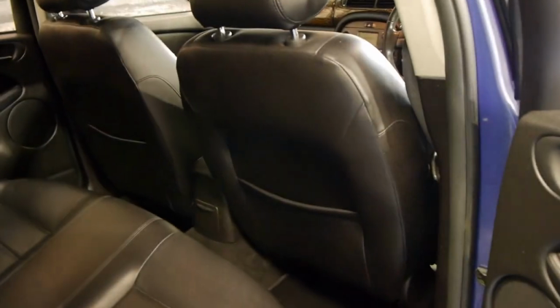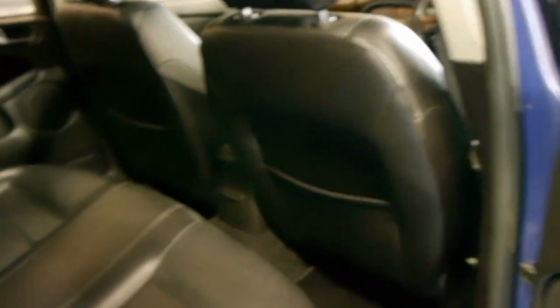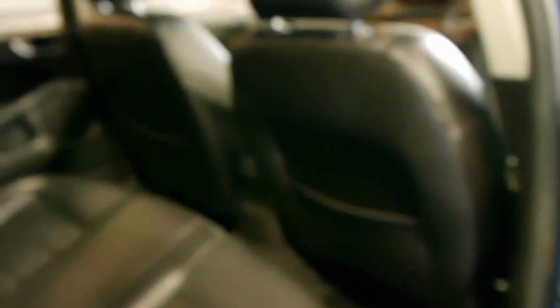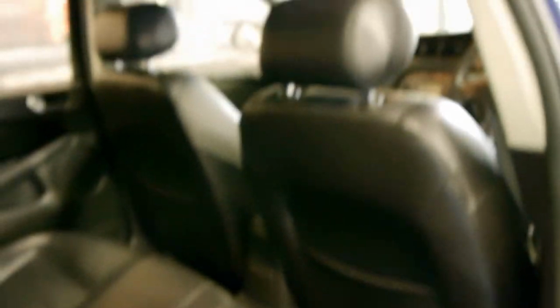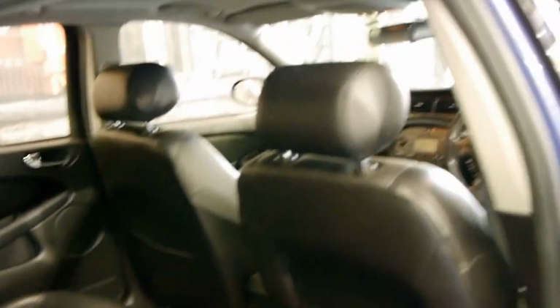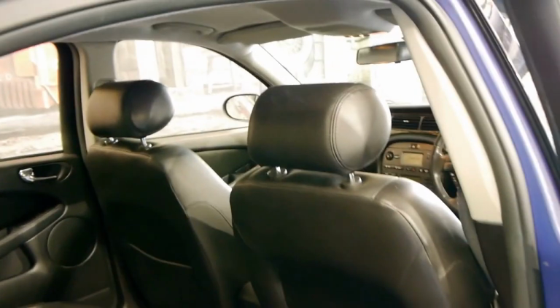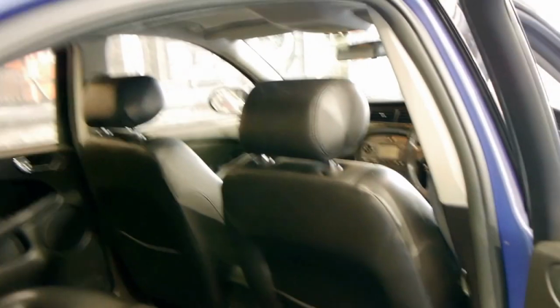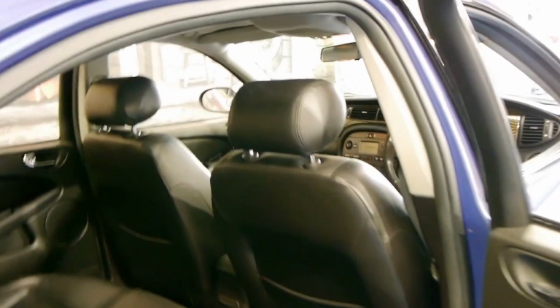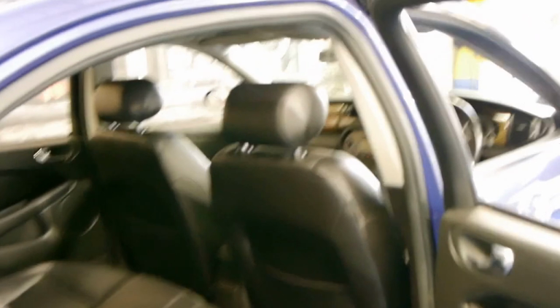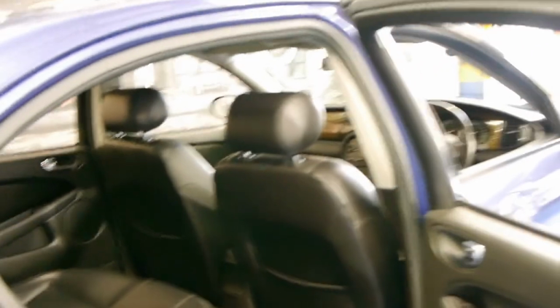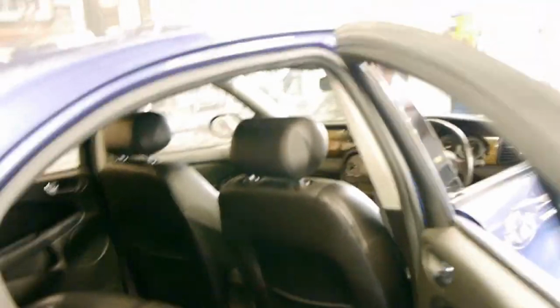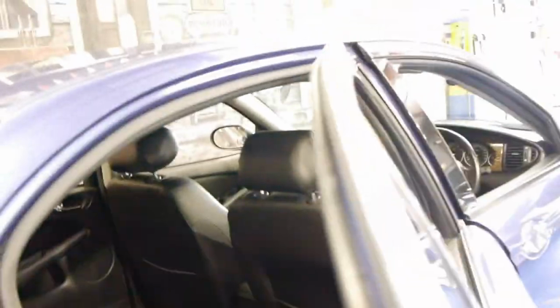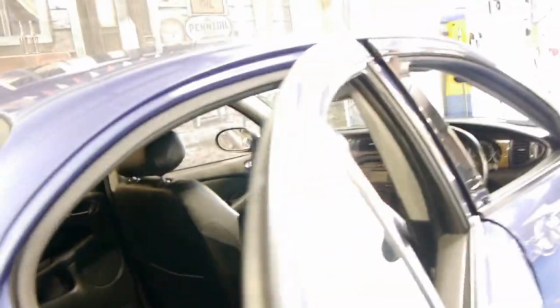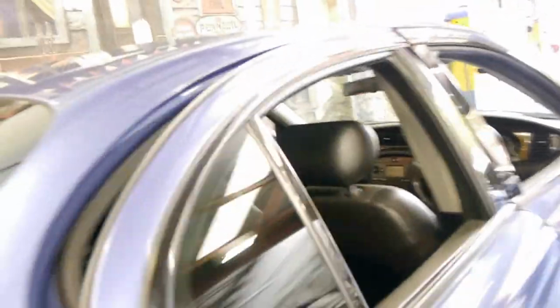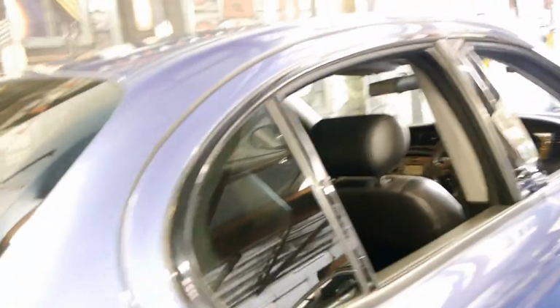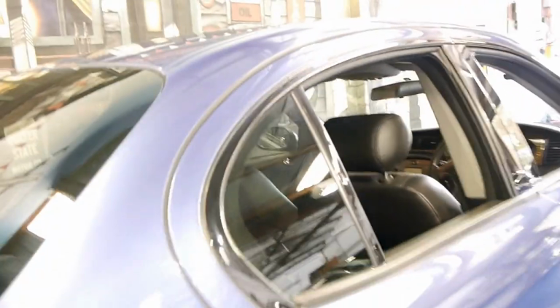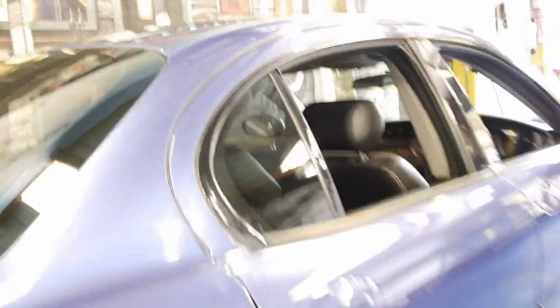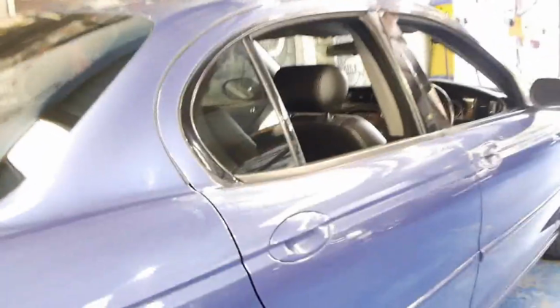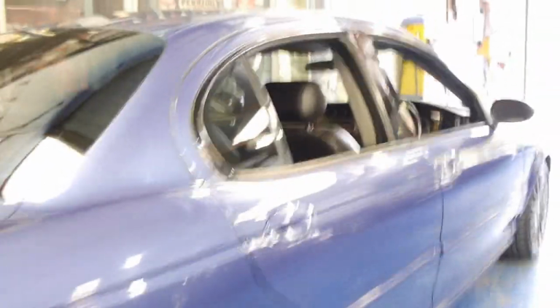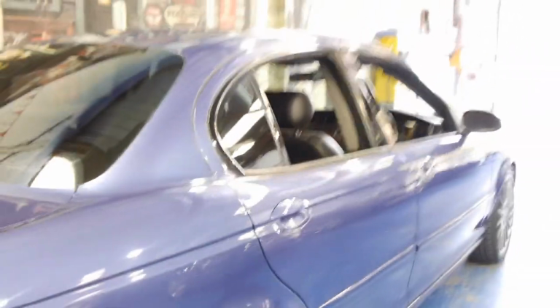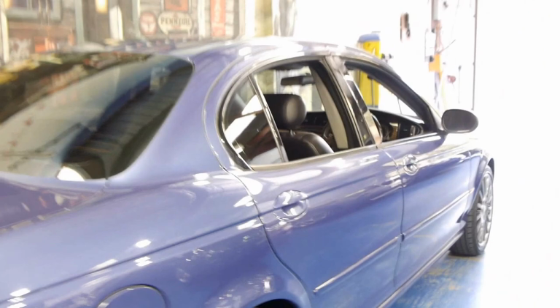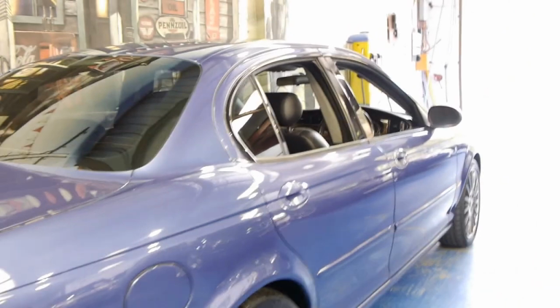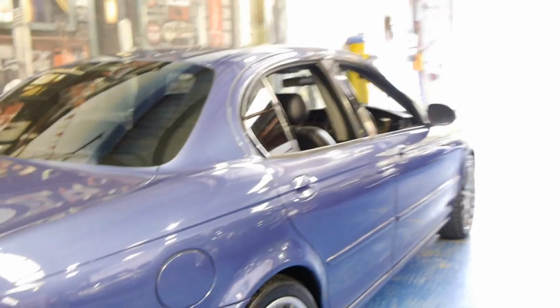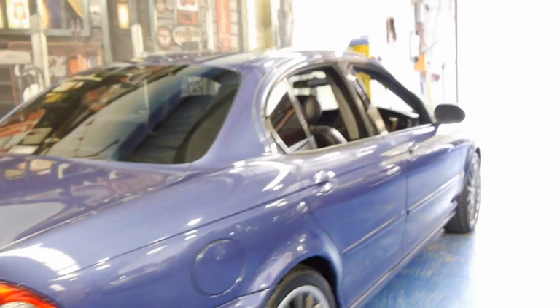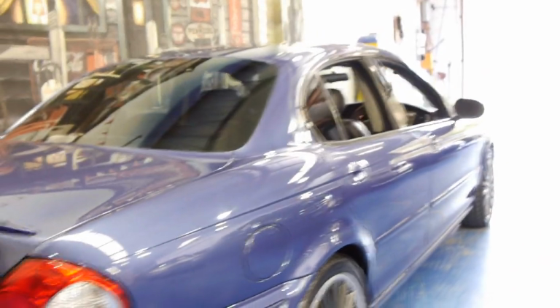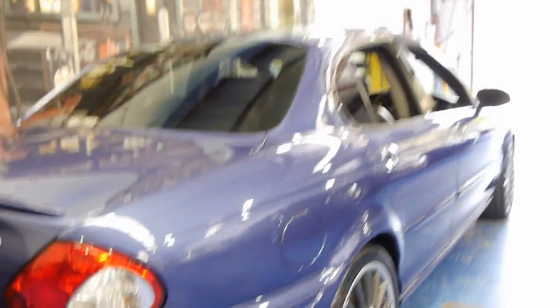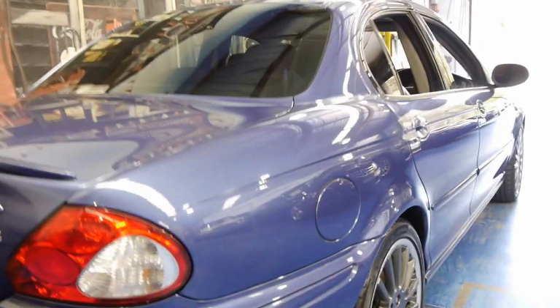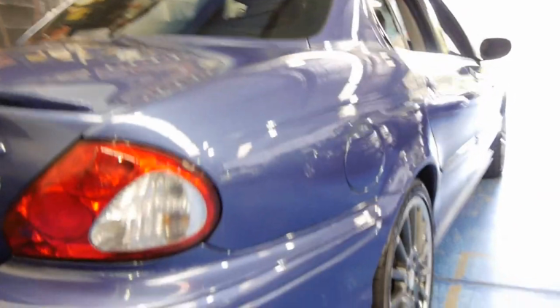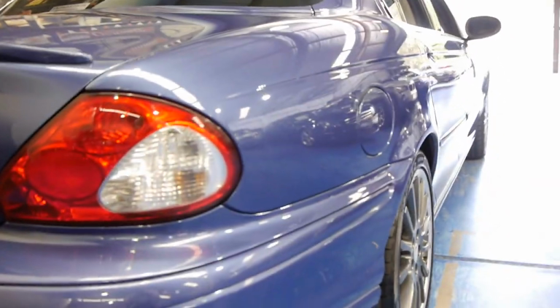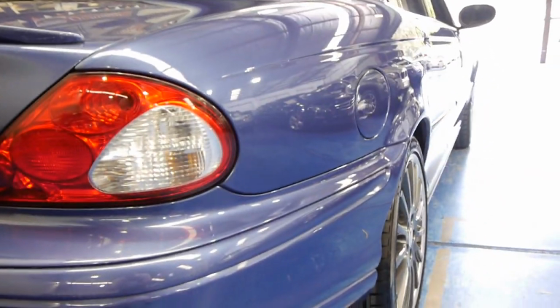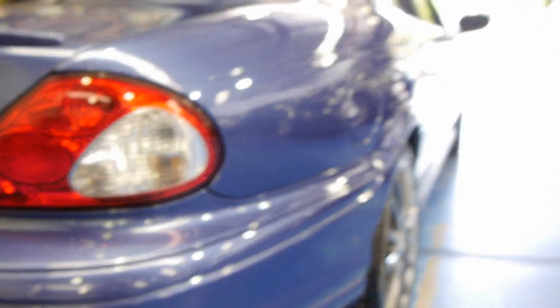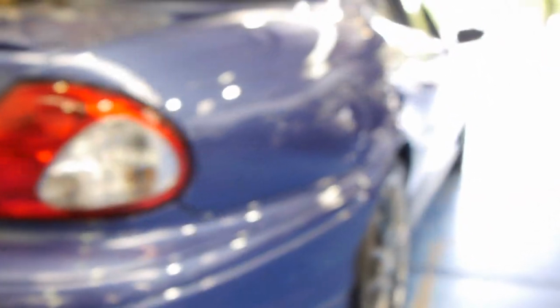The black leather interior is in very good condition for its age. The body's in good condition, it's got very good tyres, and looking down the side it looks very straight.